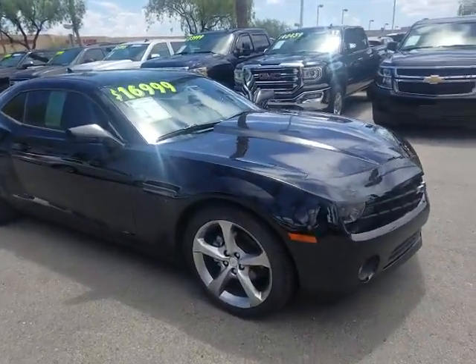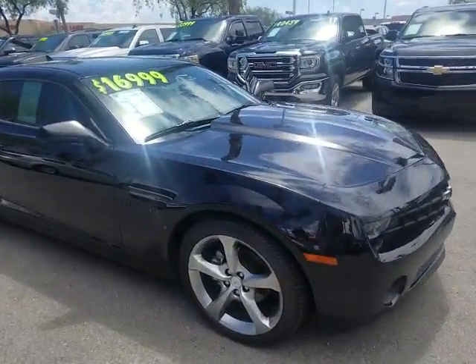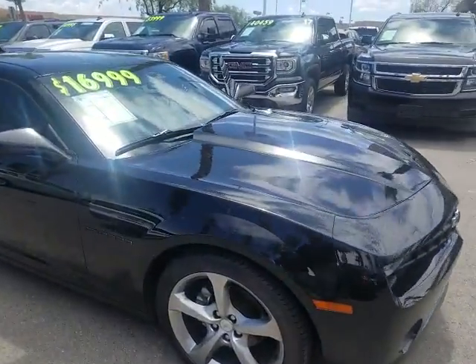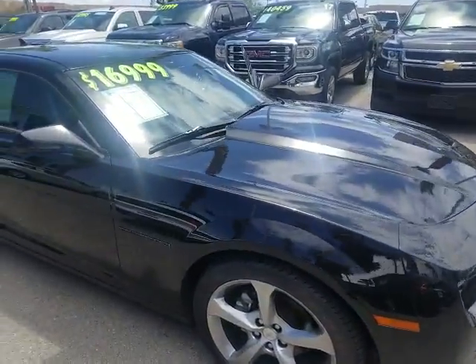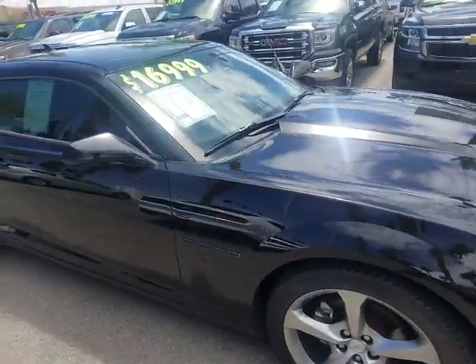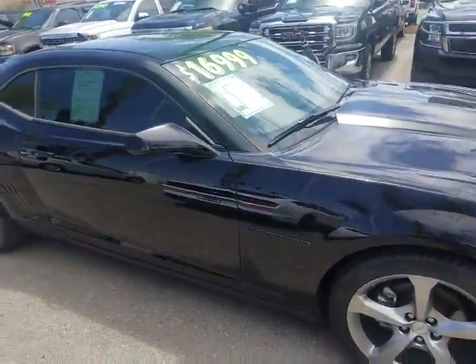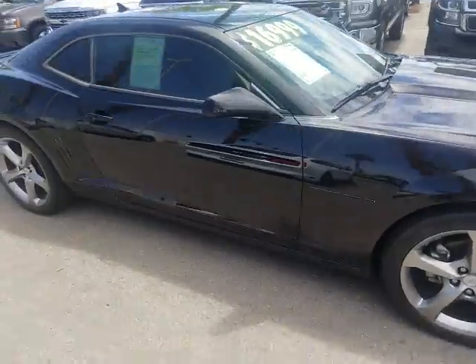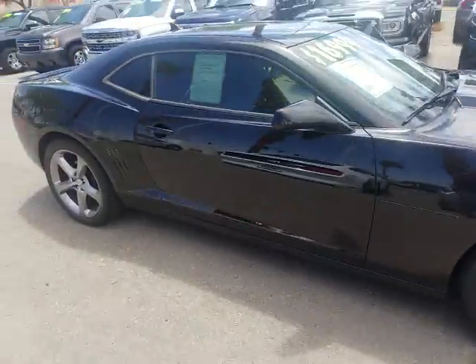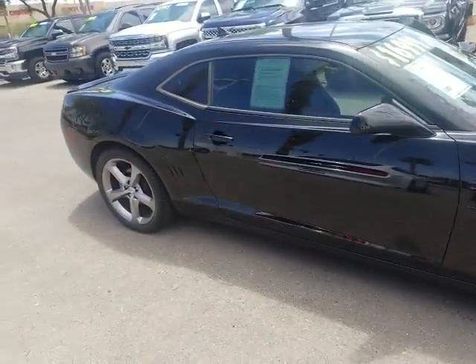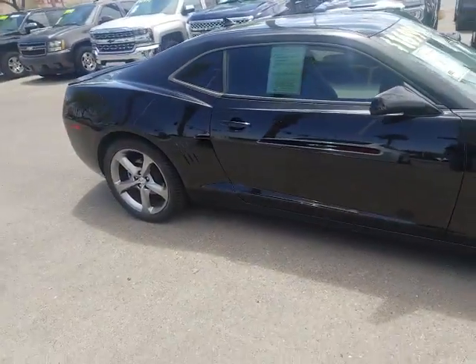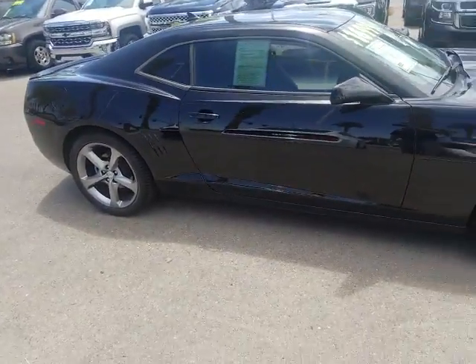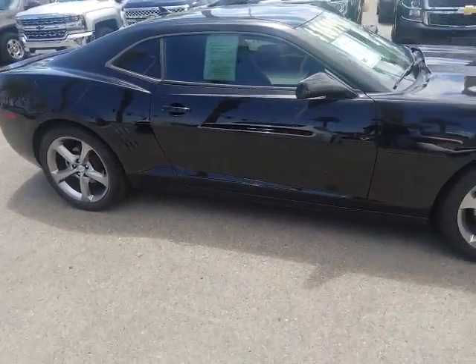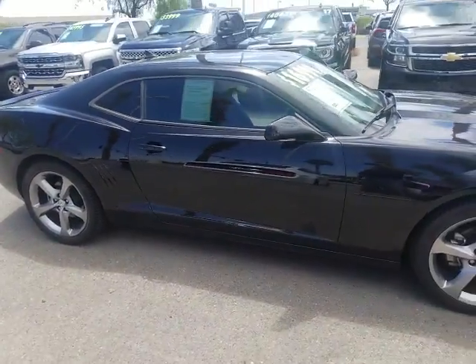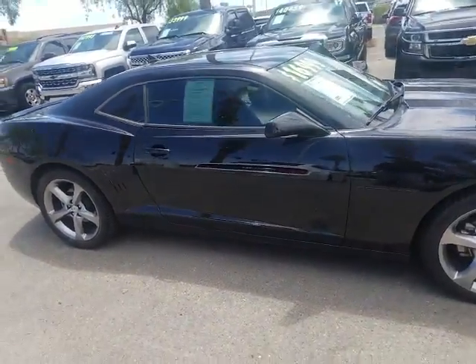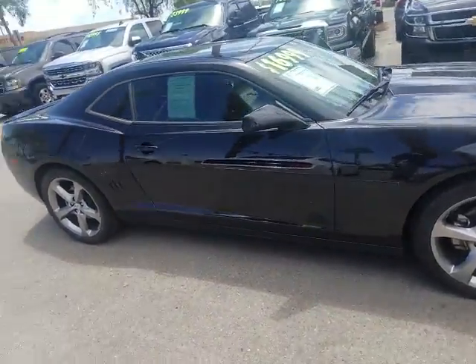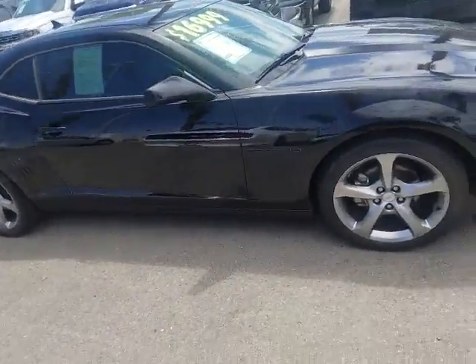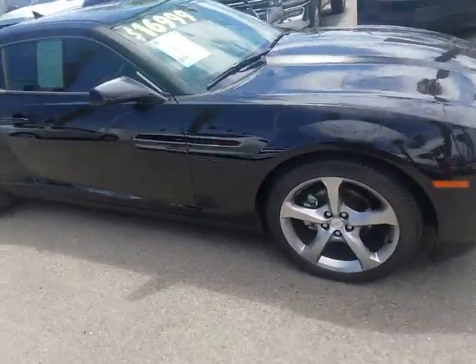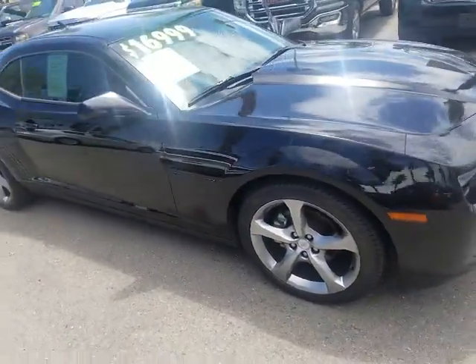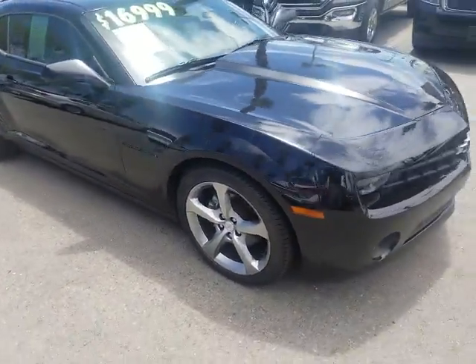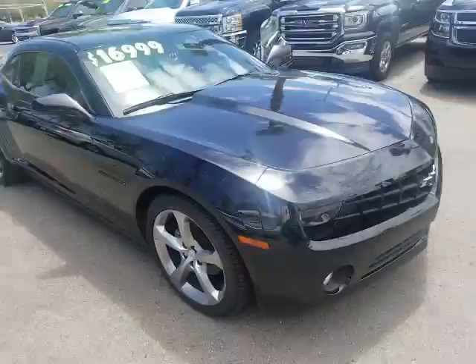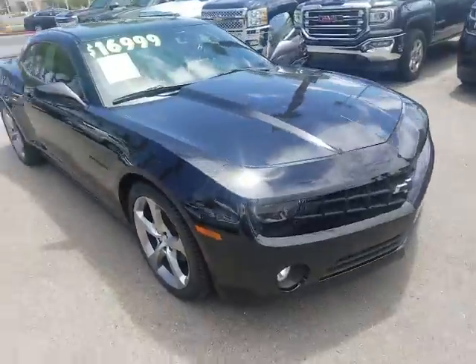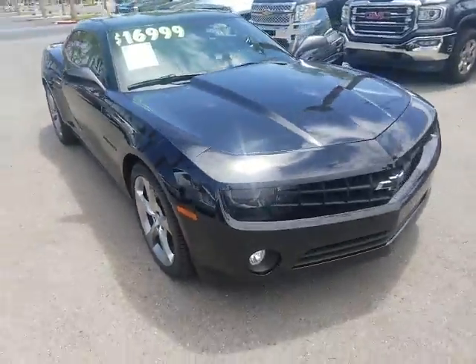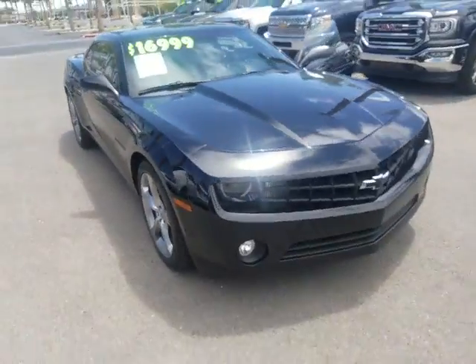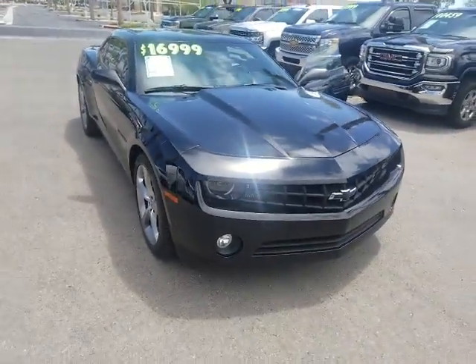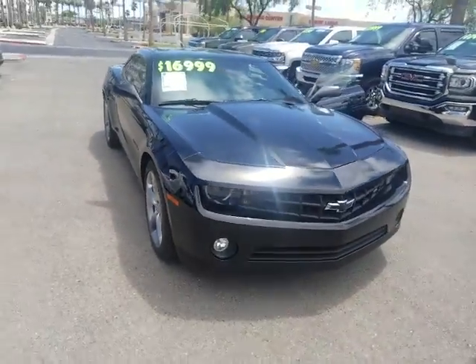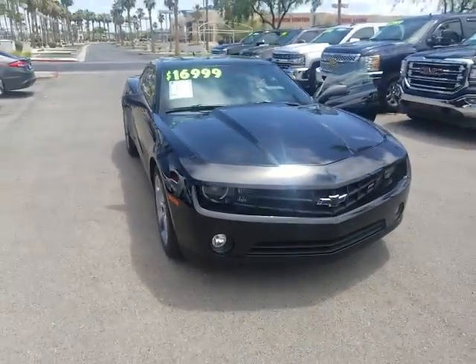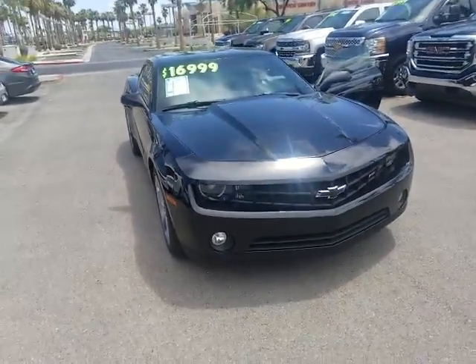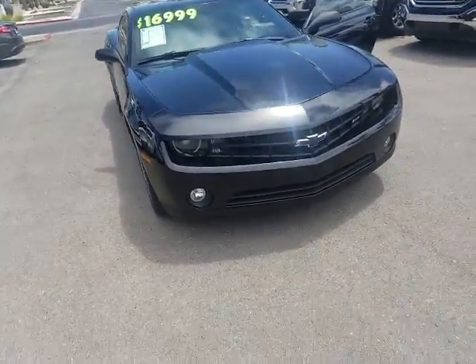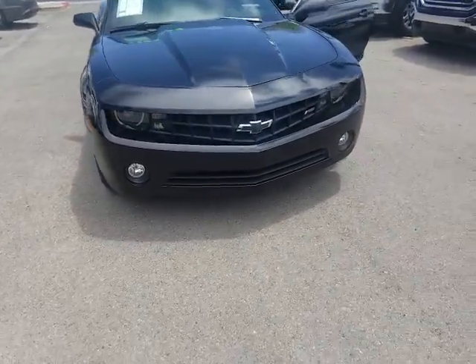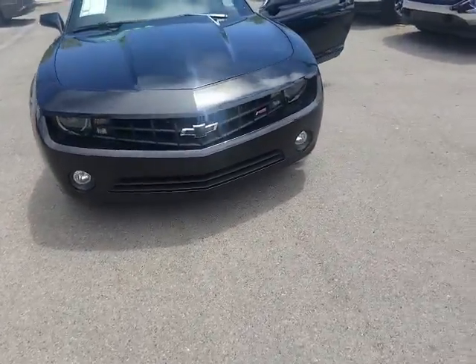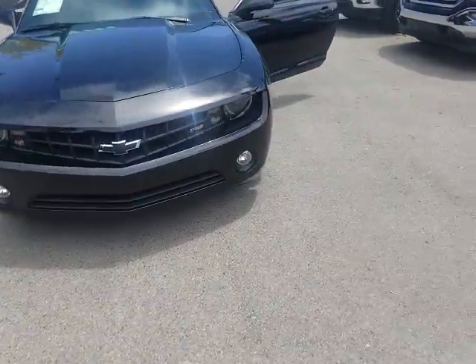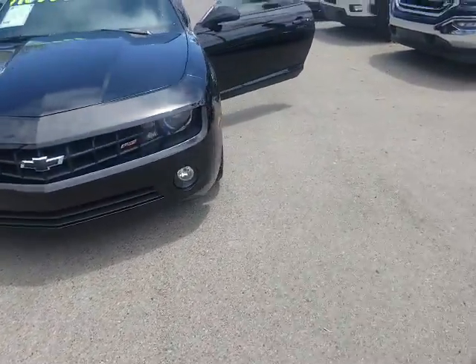We got a 2013 Chevy Camaro RS, V6 engine, 3.6 liter, a little over 300 horsepower. It is an automatic, very nice clean vehicle.